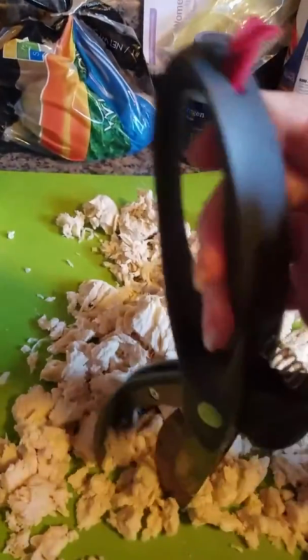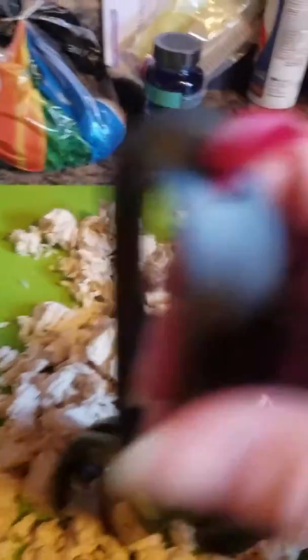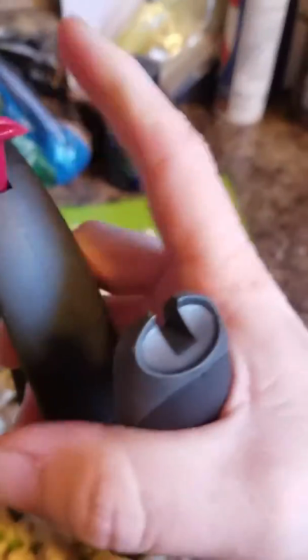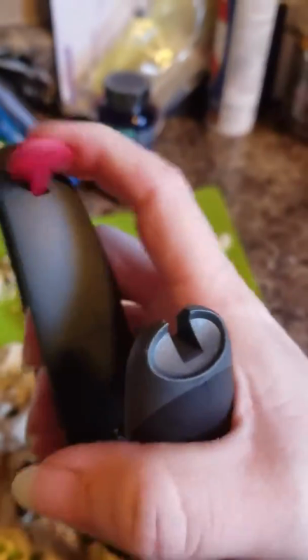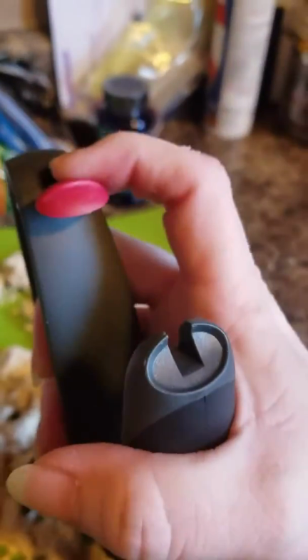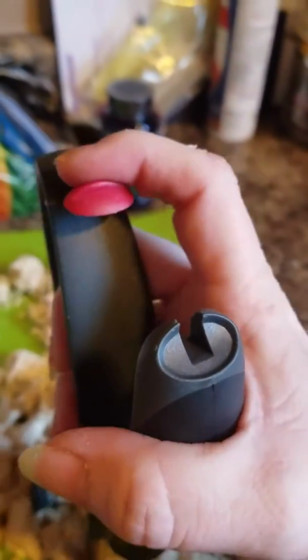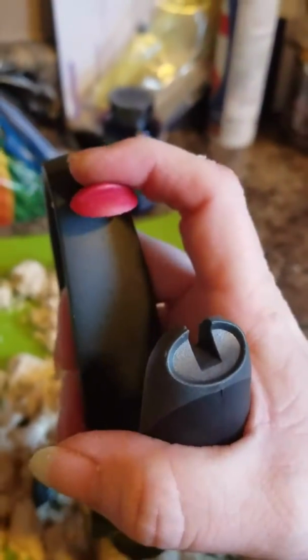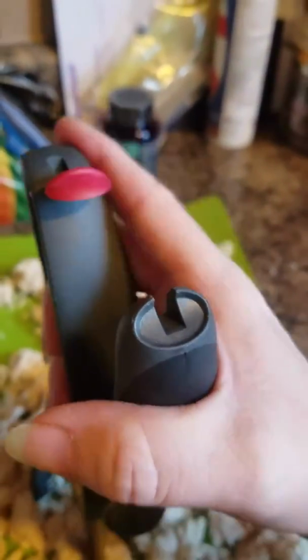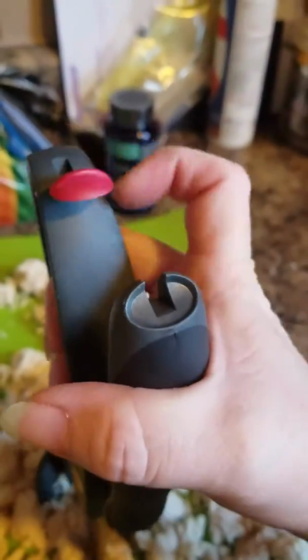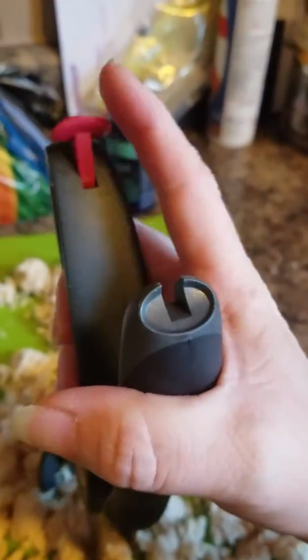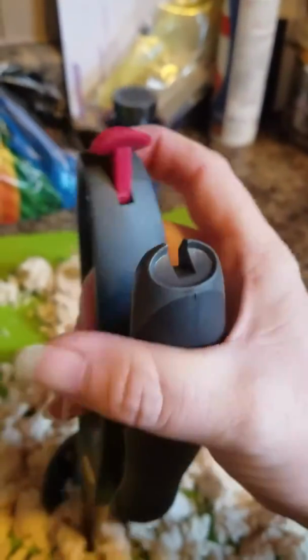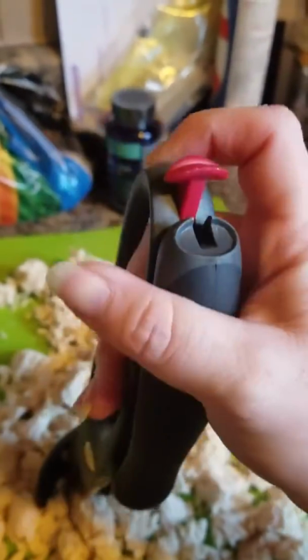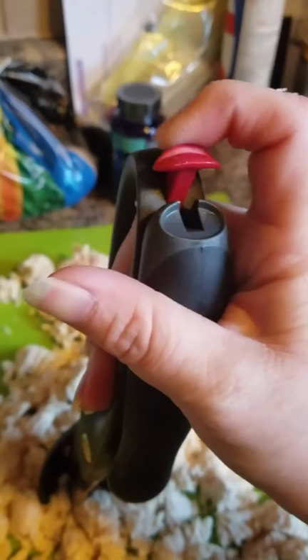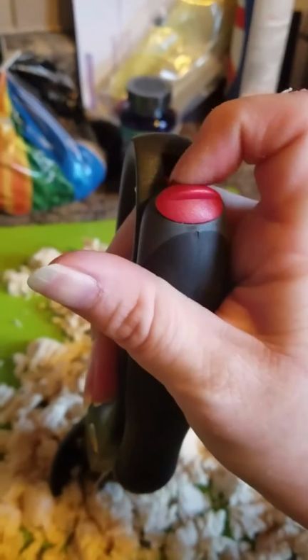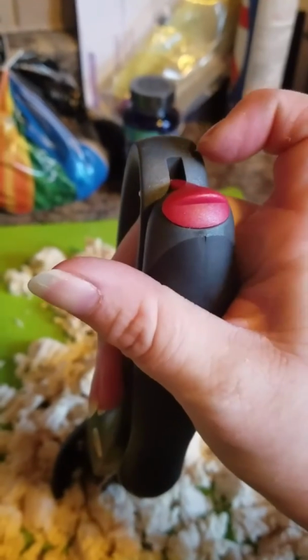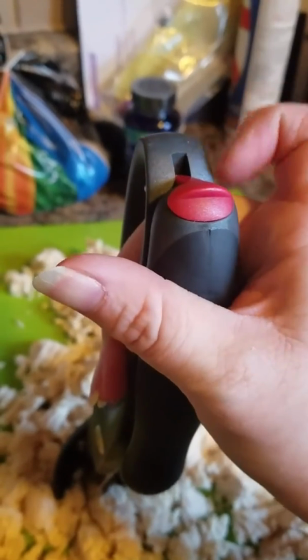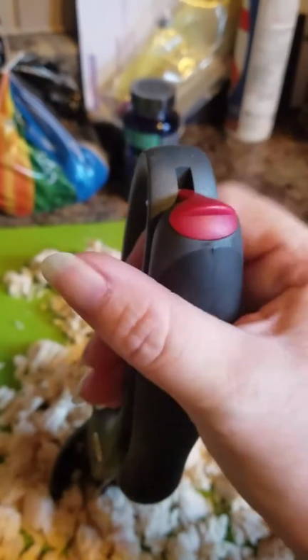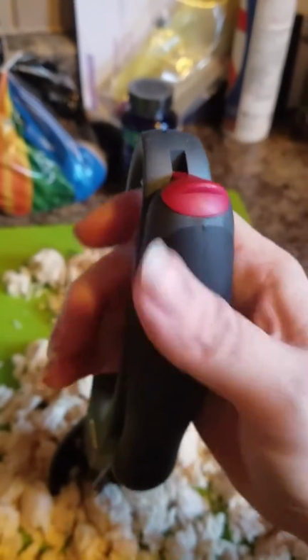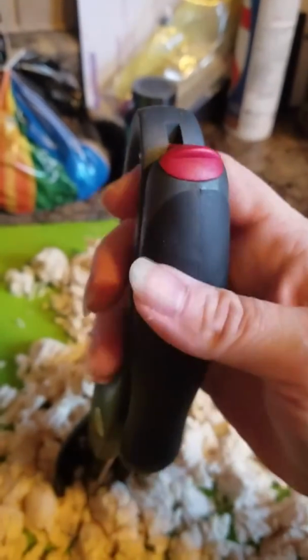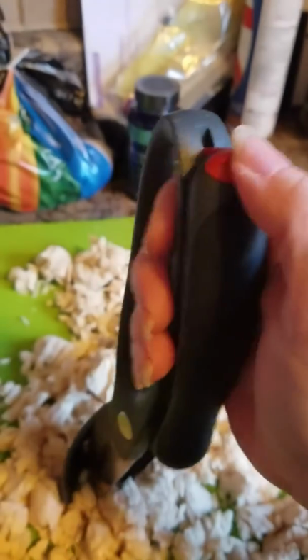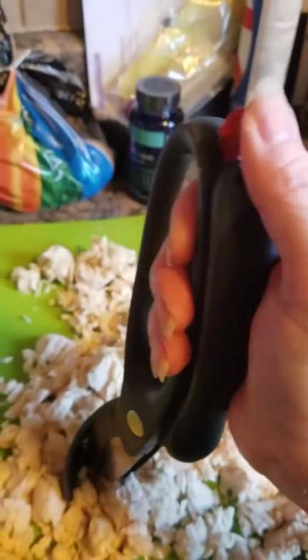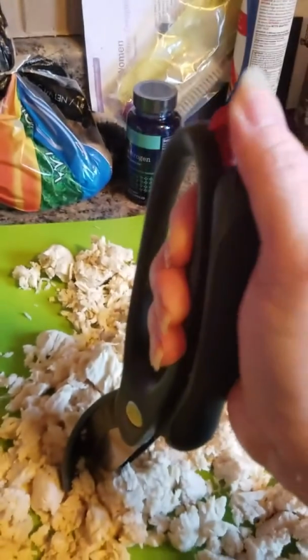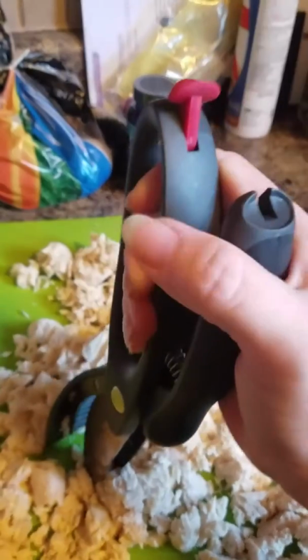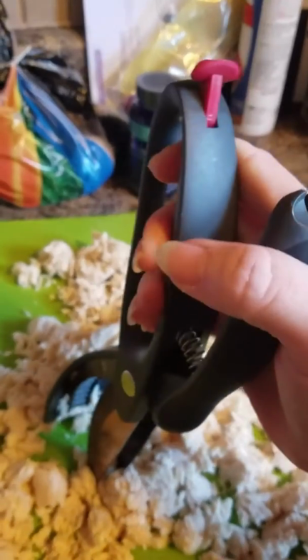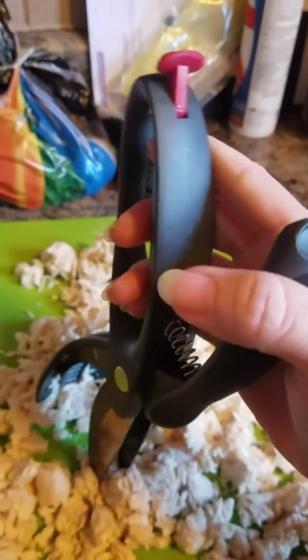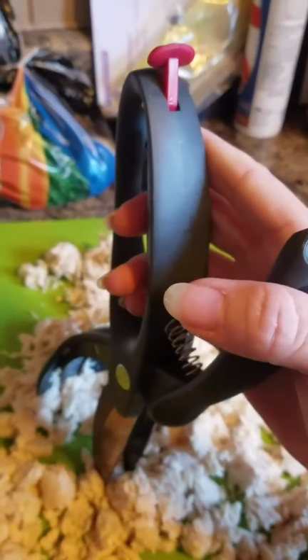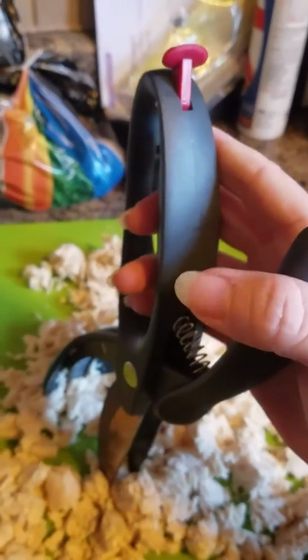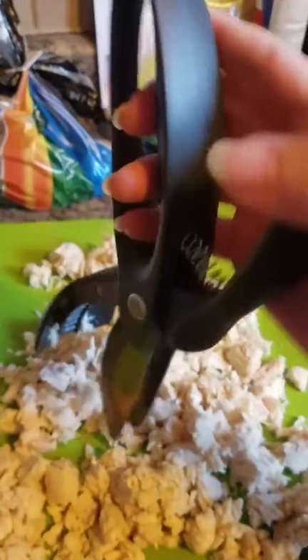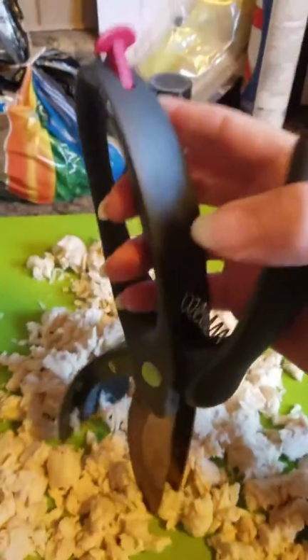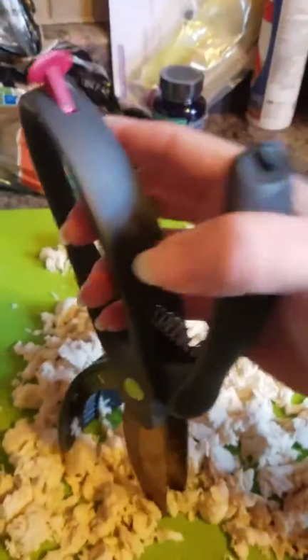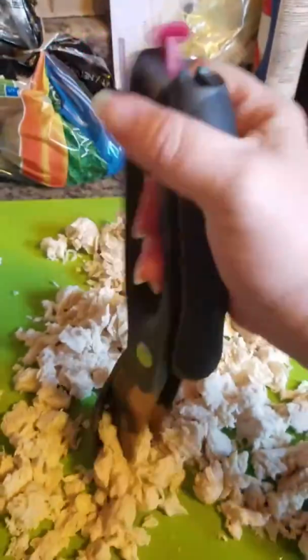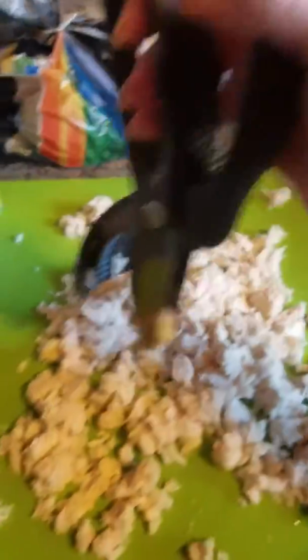It also has a lock at the top here, so that when you're not using it, it can be locked shut just like that. And then to open it, you unlock the red switch.